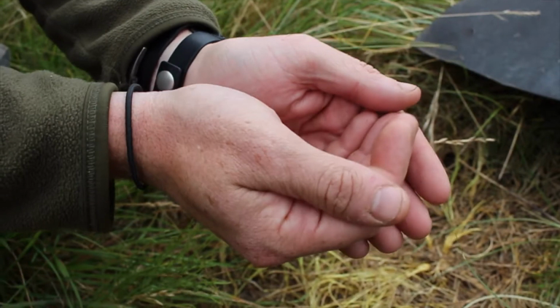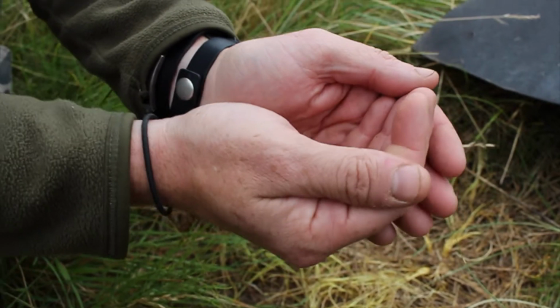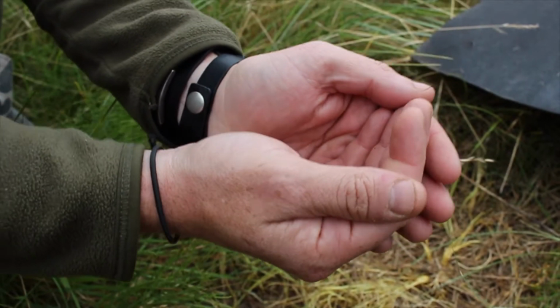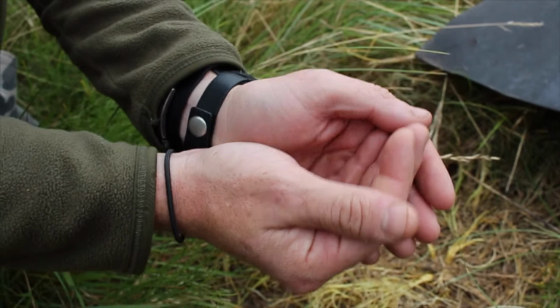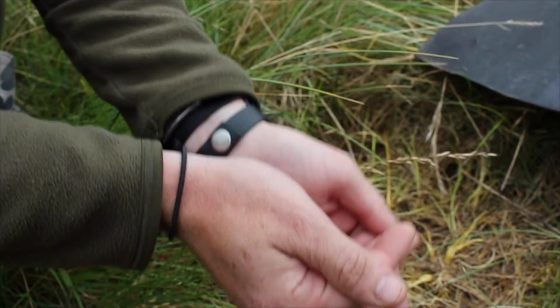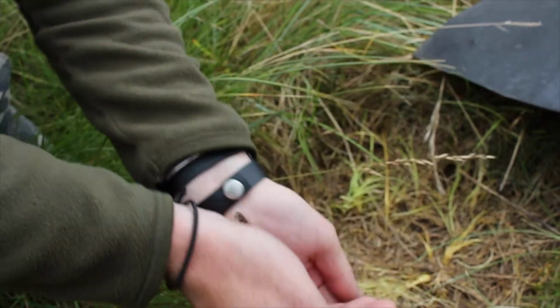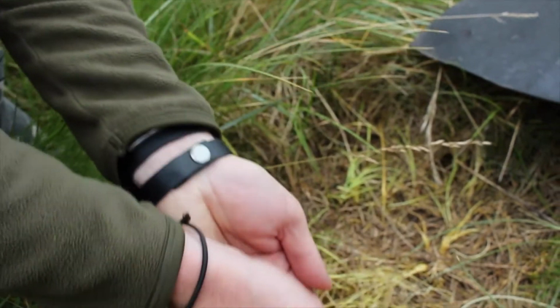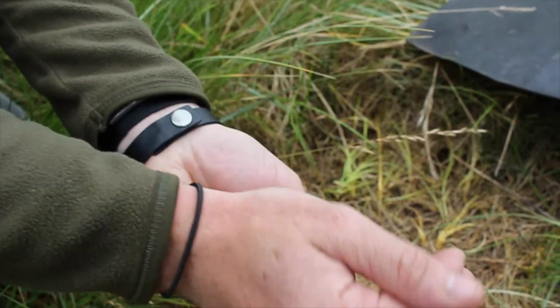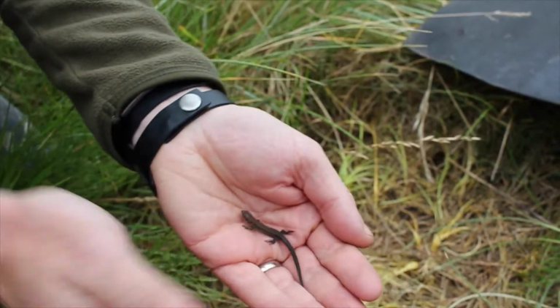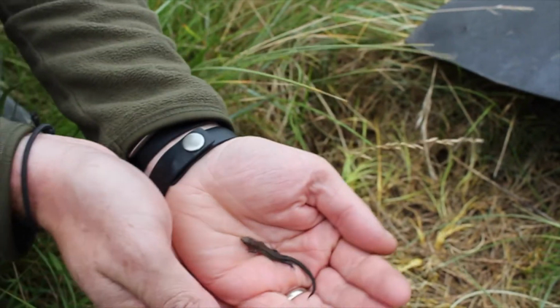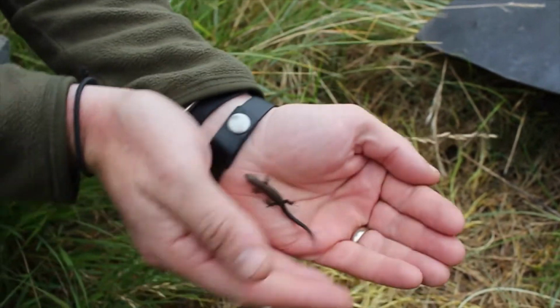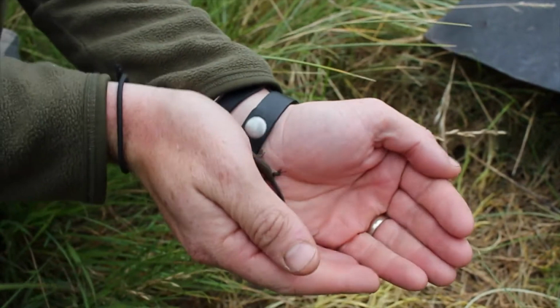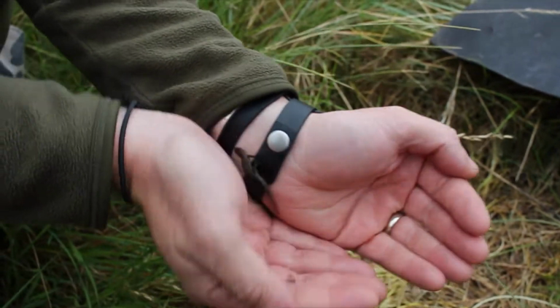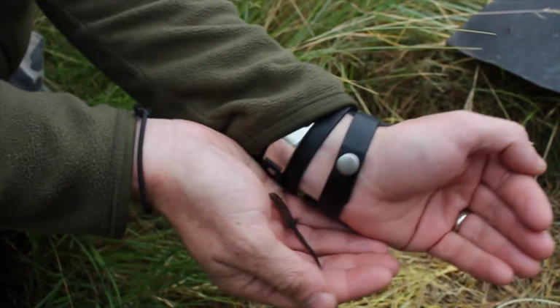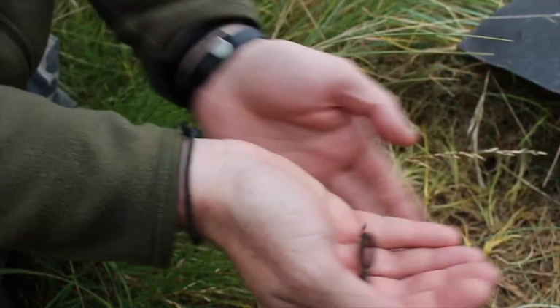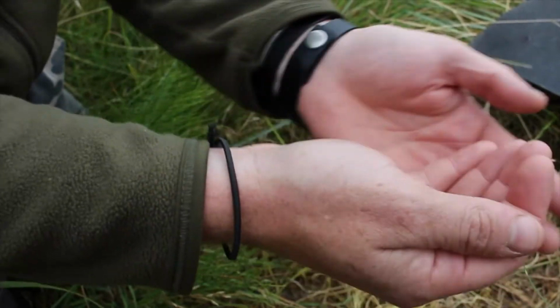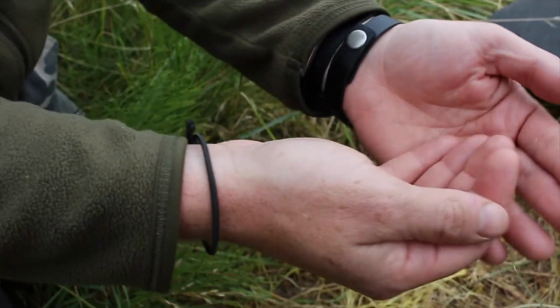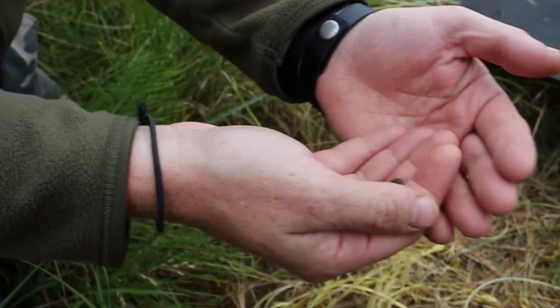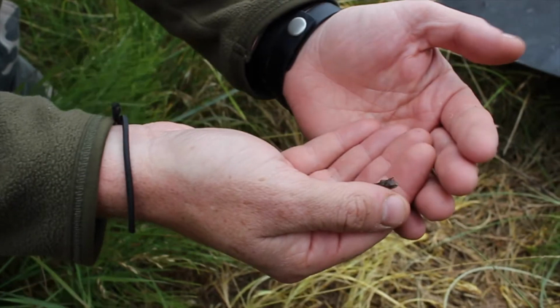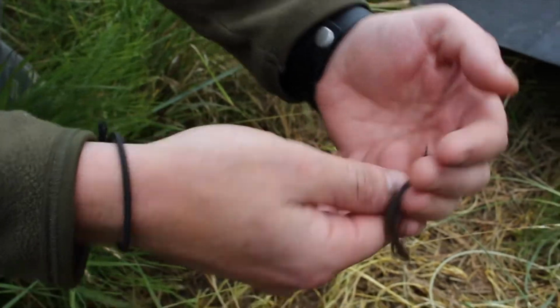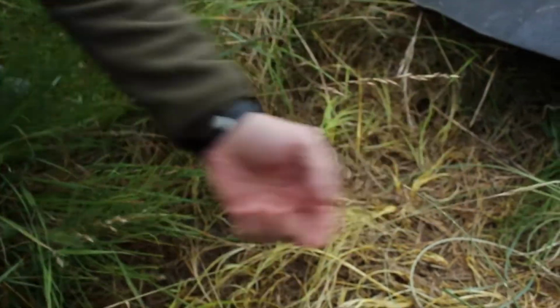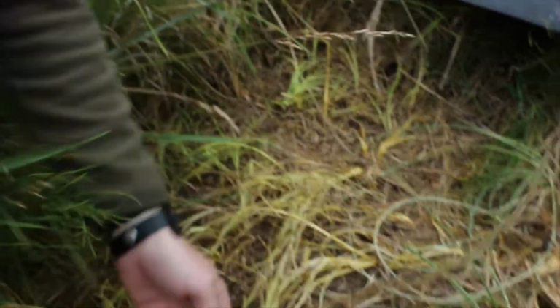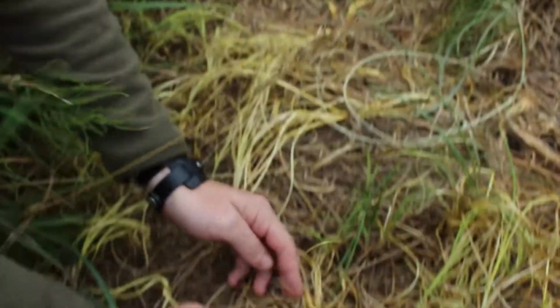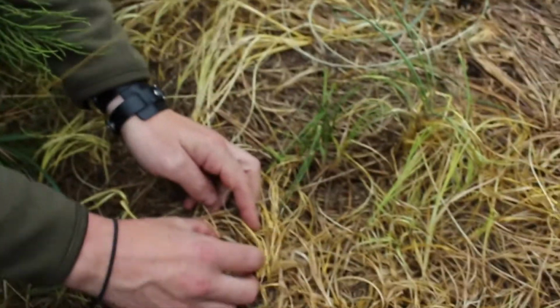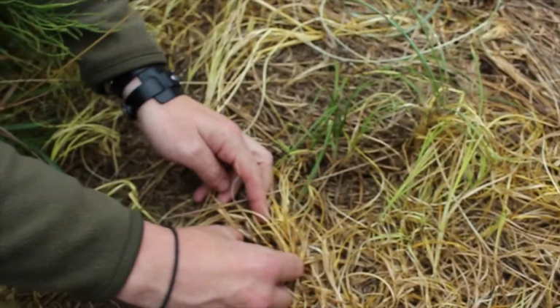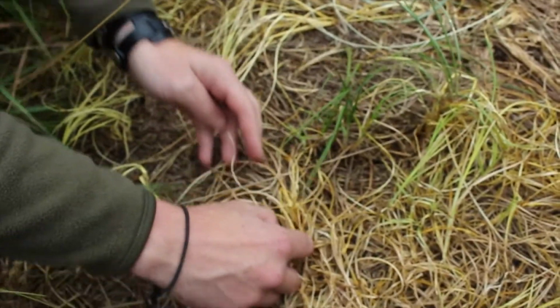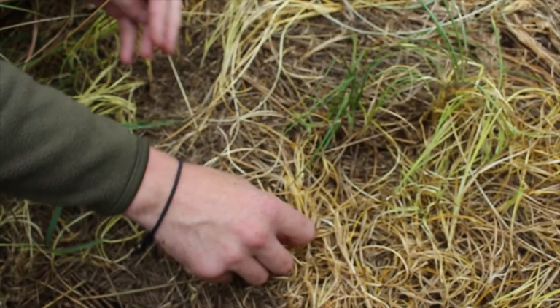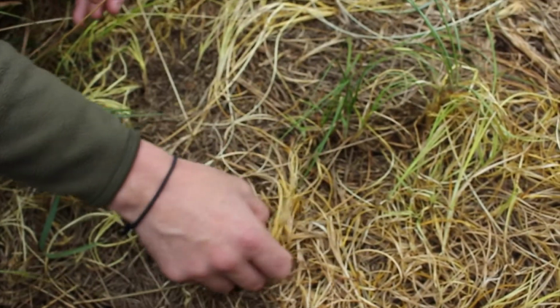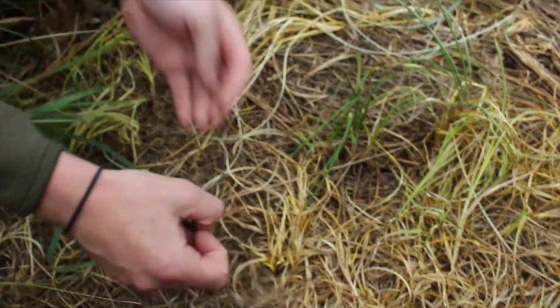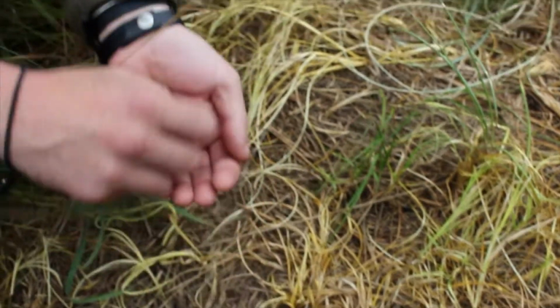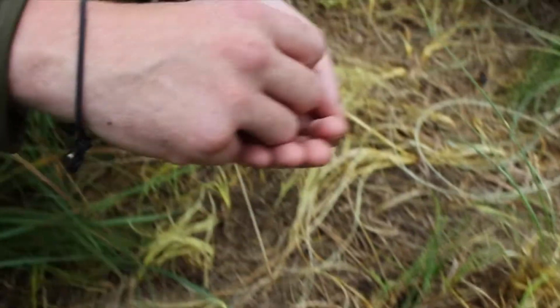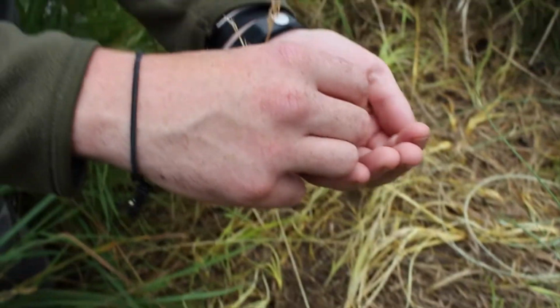Just let him calm down — he knows I'm not going to eat him, he'll calm down a little bit. I don't want to stress him so he drops his tail.